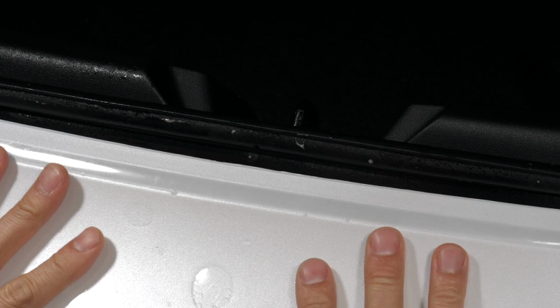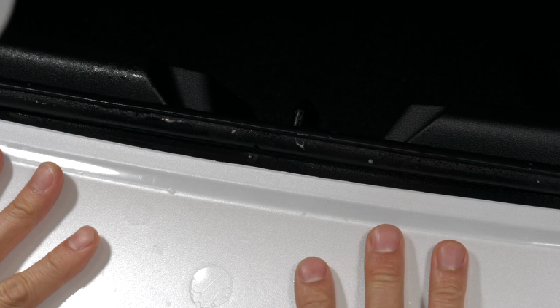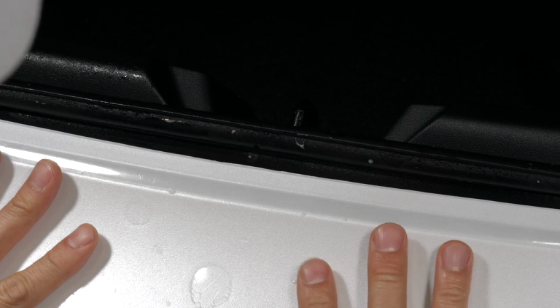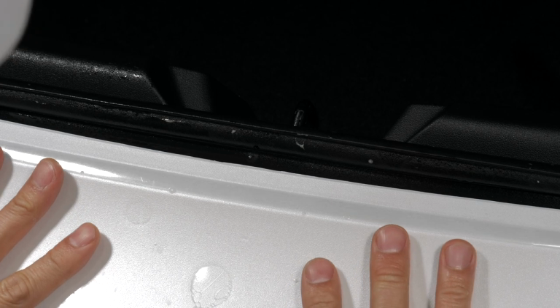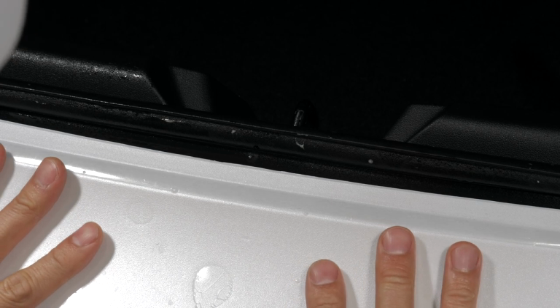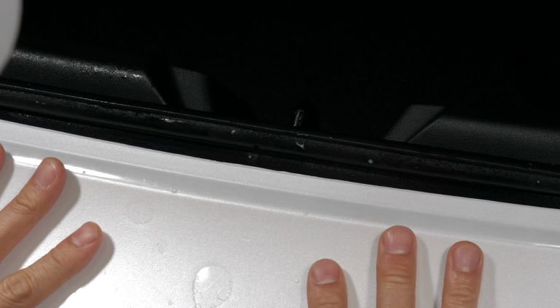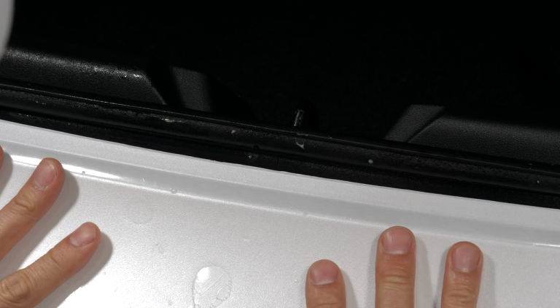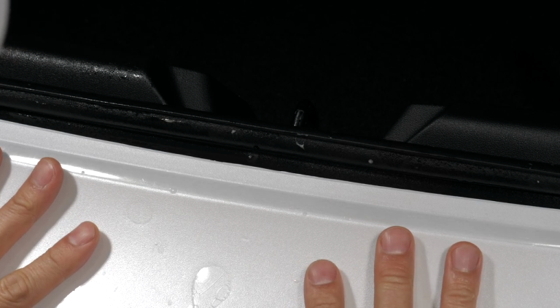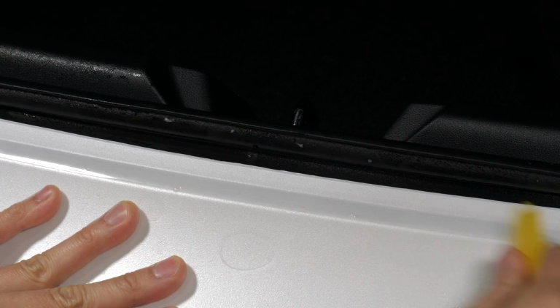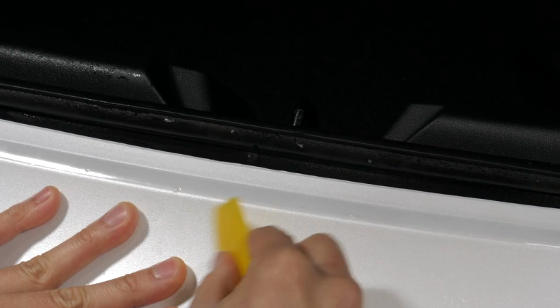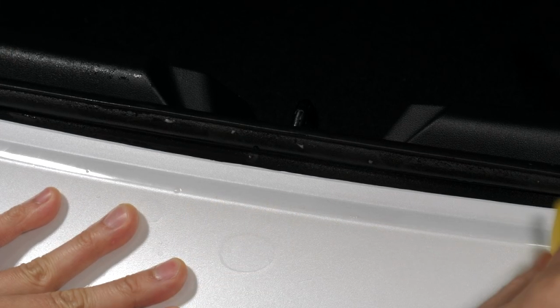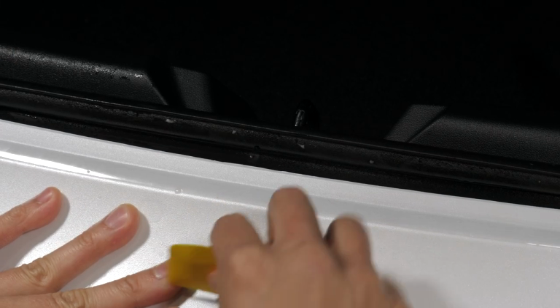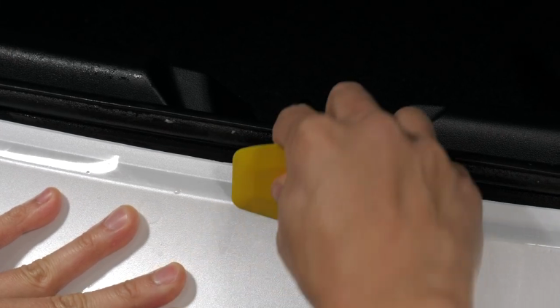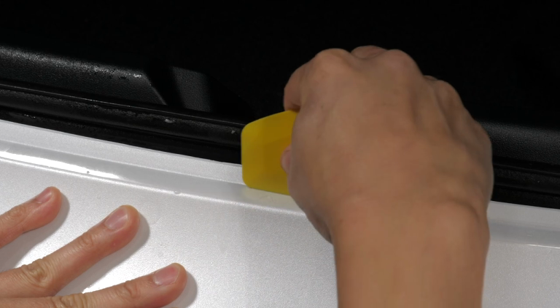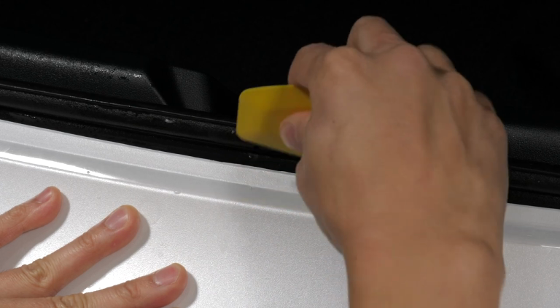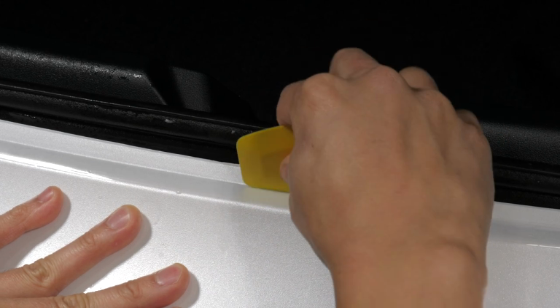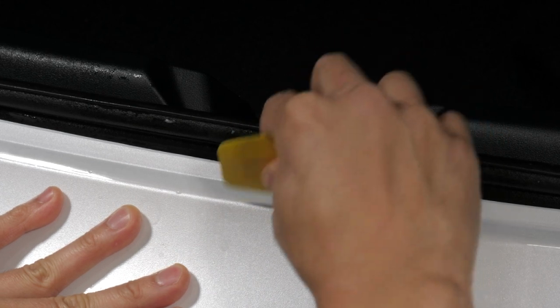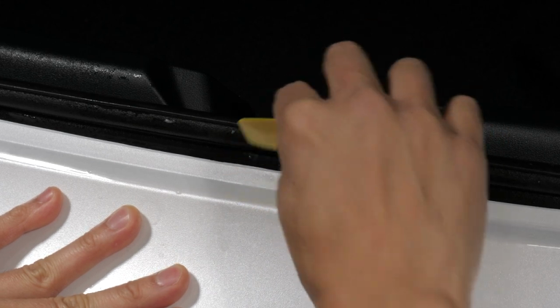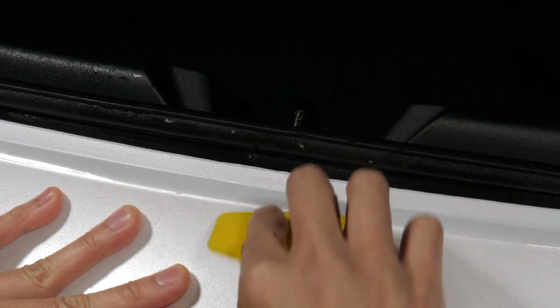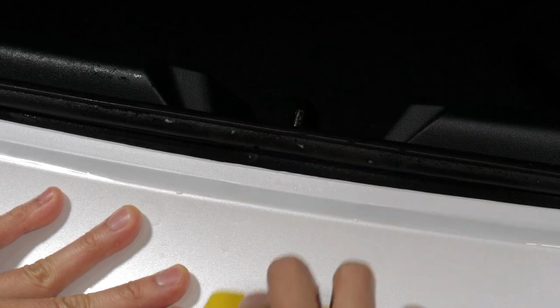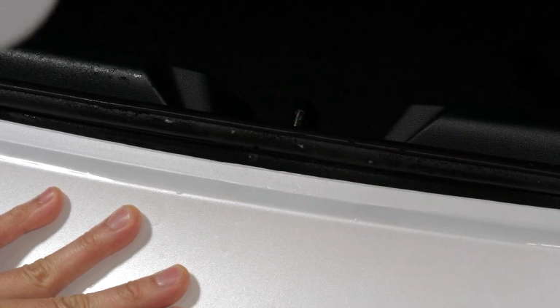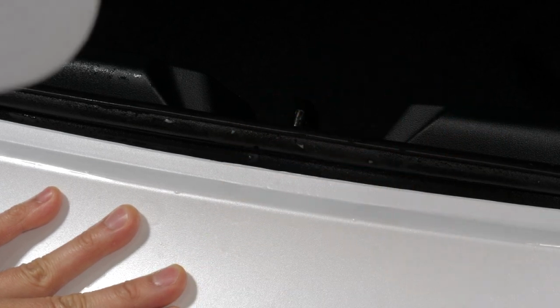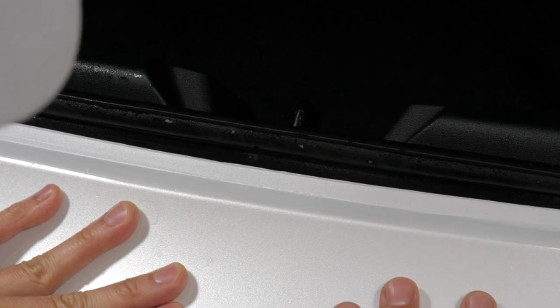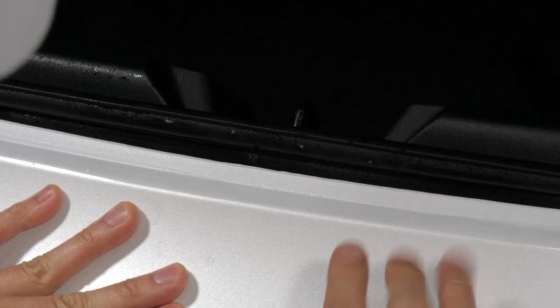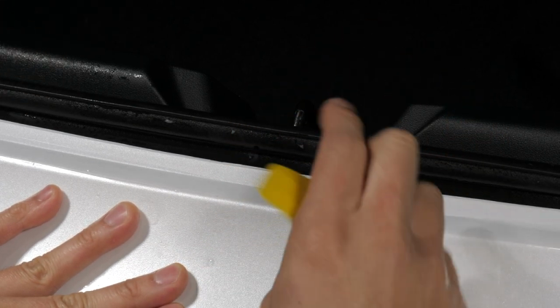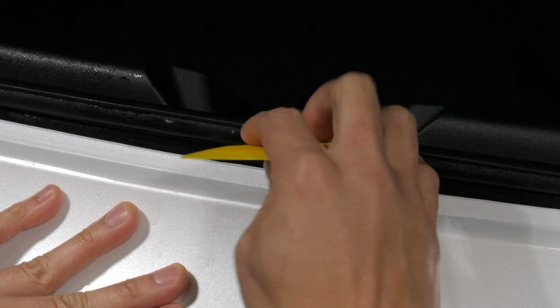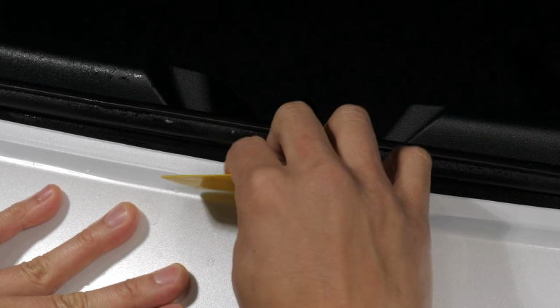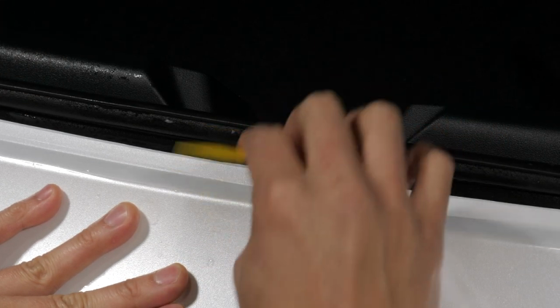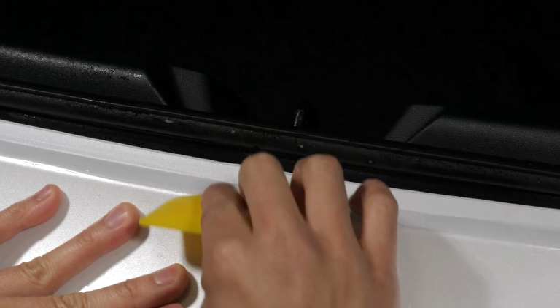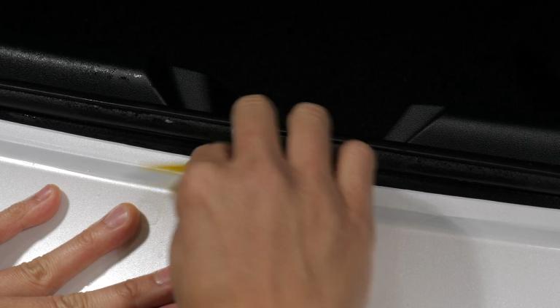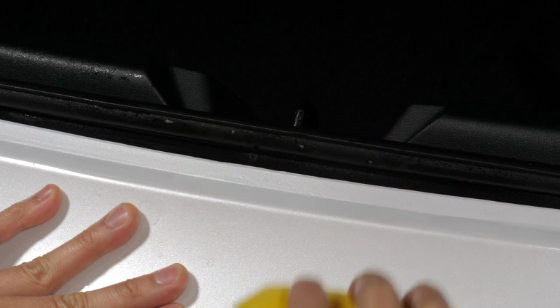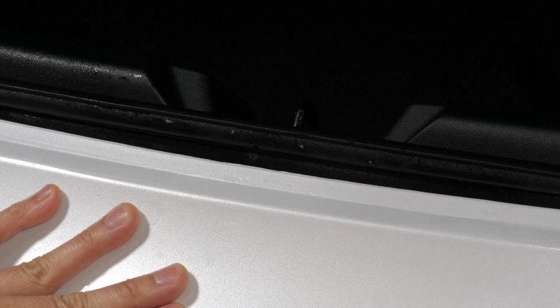Be sure that the film folds over the top bumper edge. Once the film is aligned, start squeegeeing out the slip solution from the center outward.